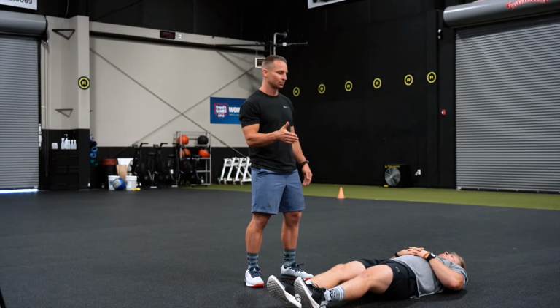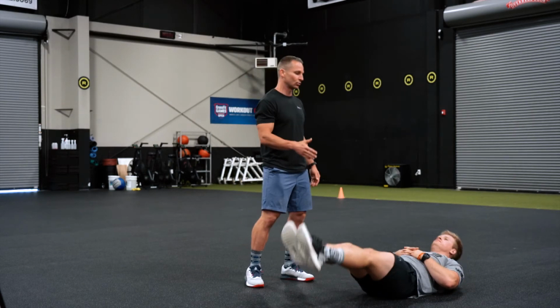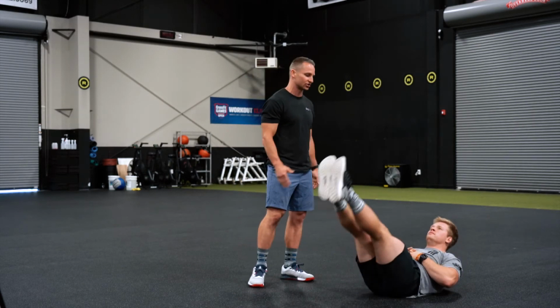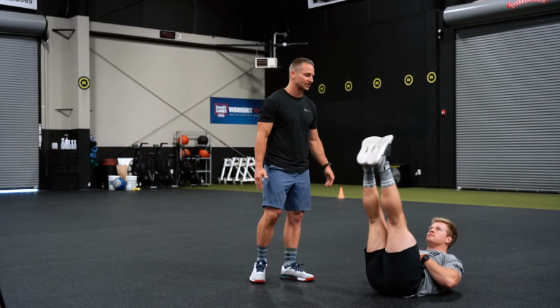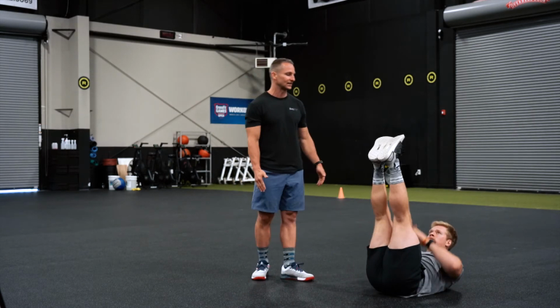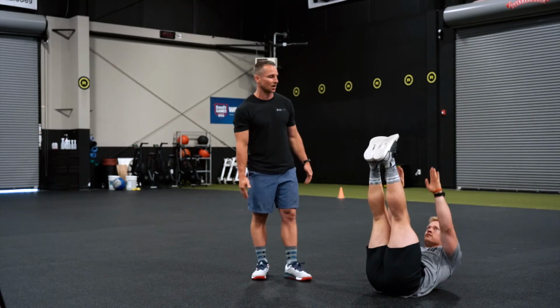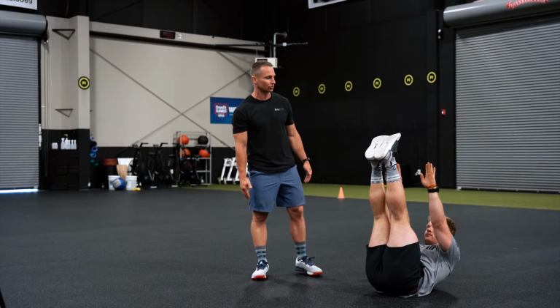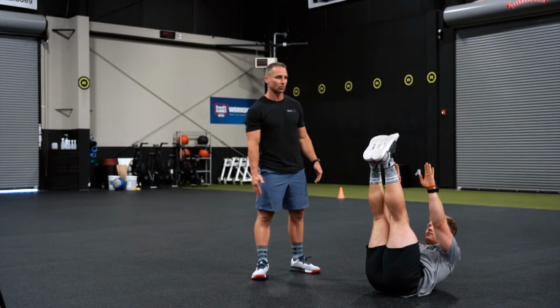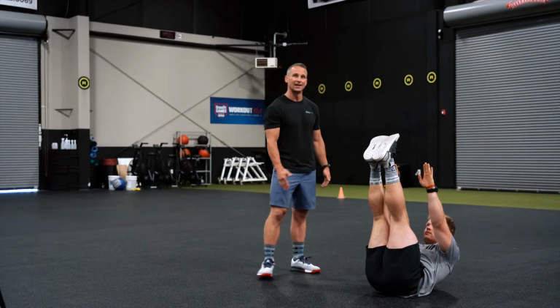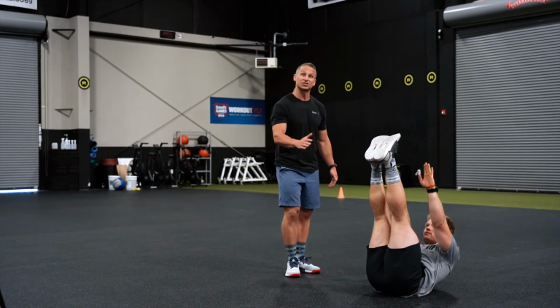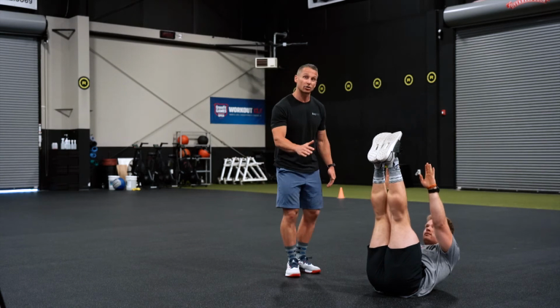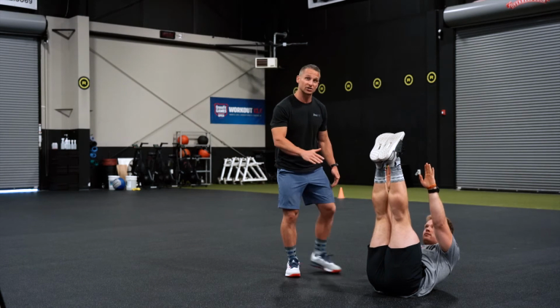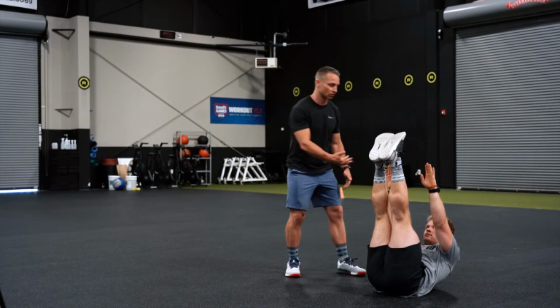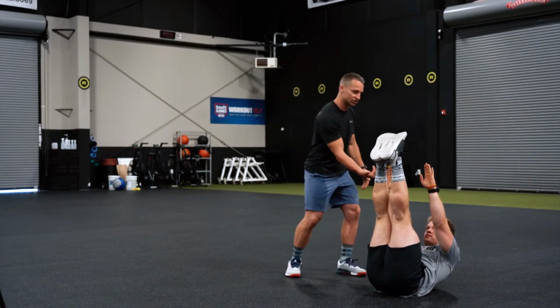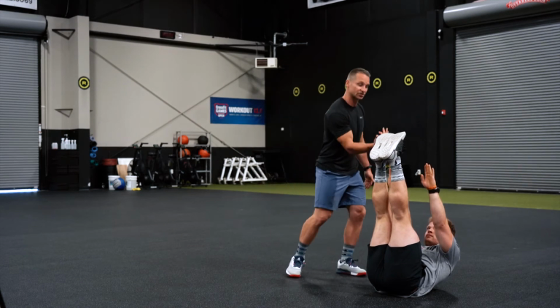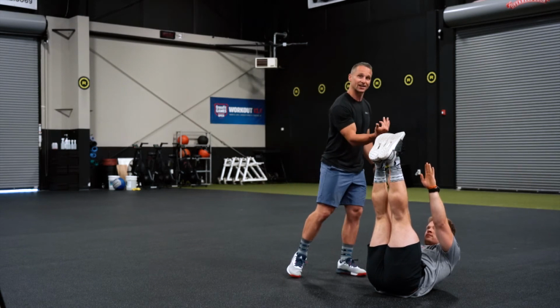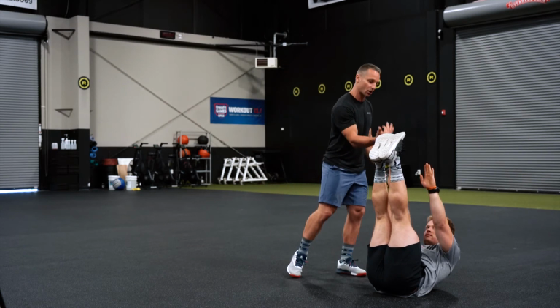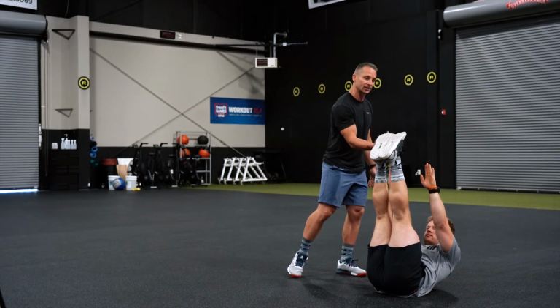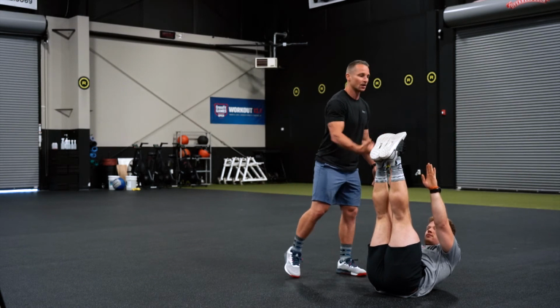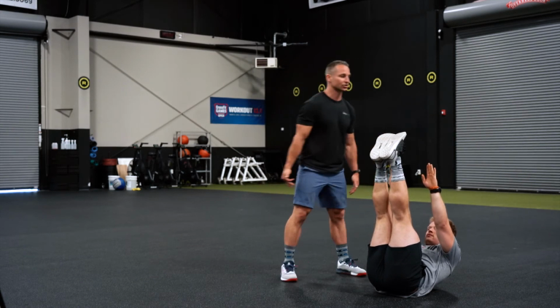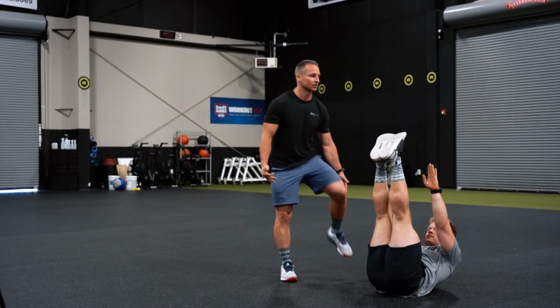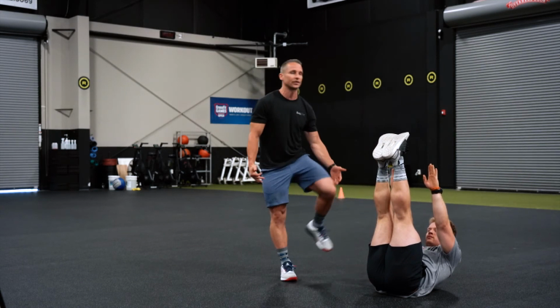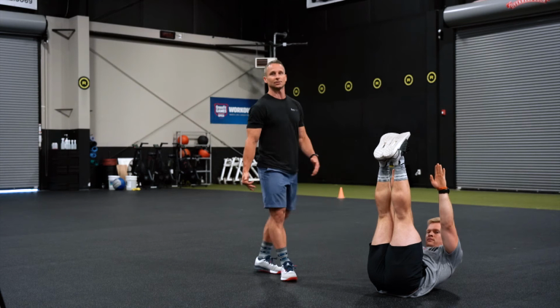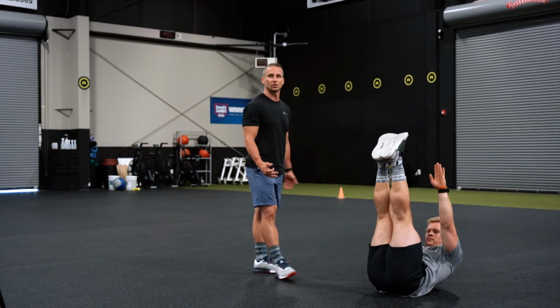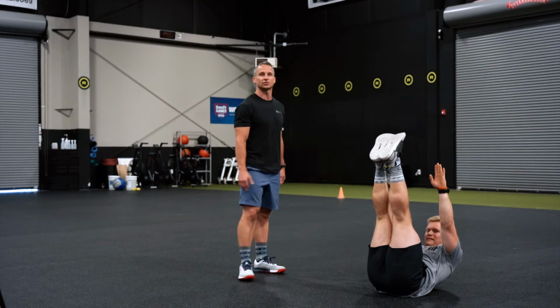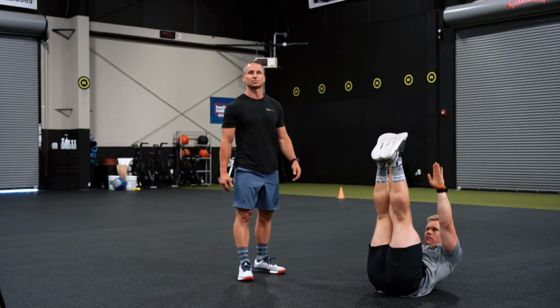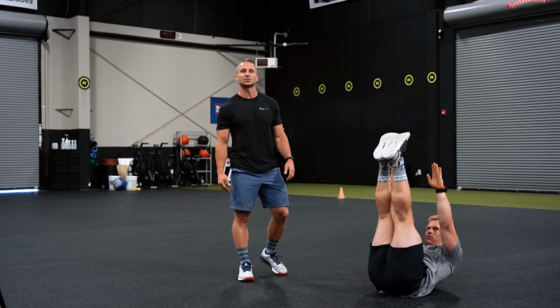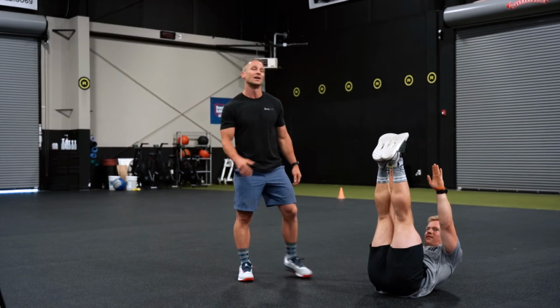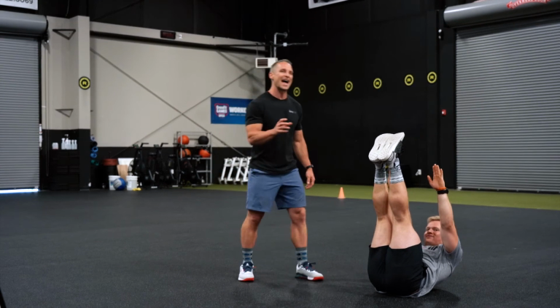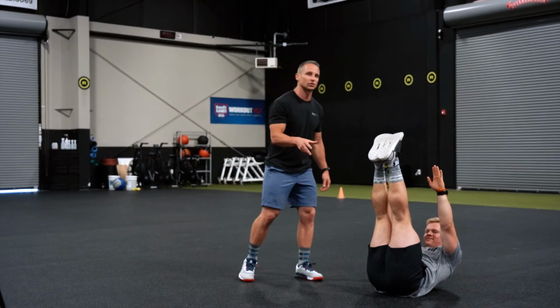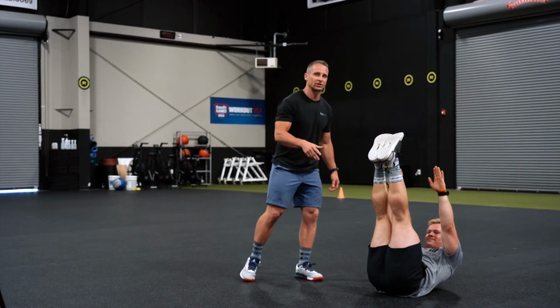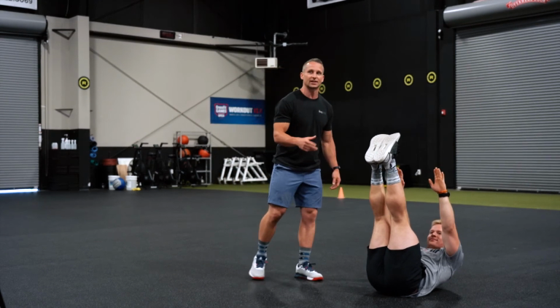If you can, go right into the next movement: a 20-second dead cockroach hold. These are not crunches — you're statically holding, trying to get those fingertips as close to the toes as possible.